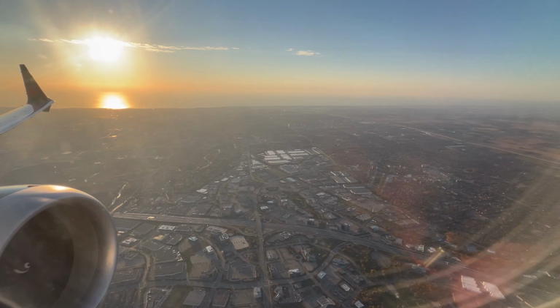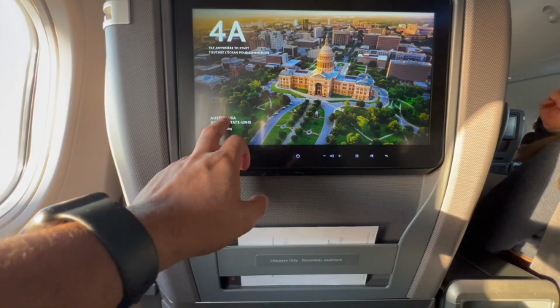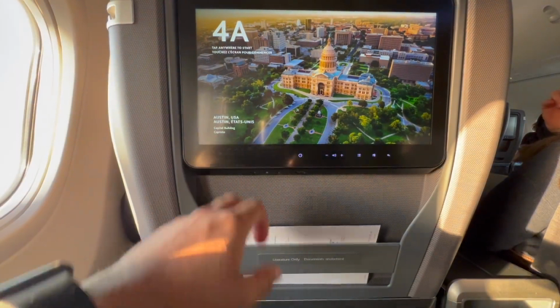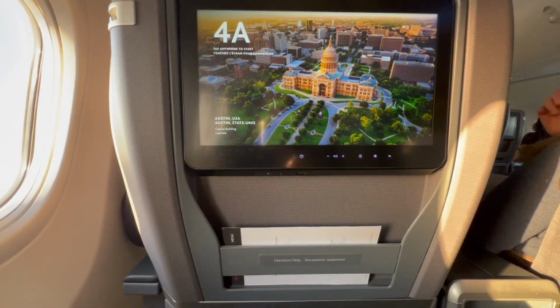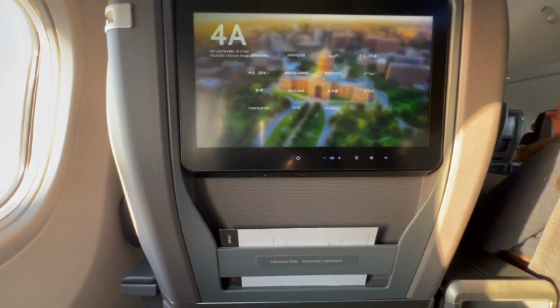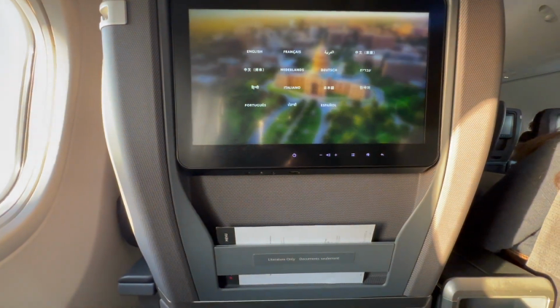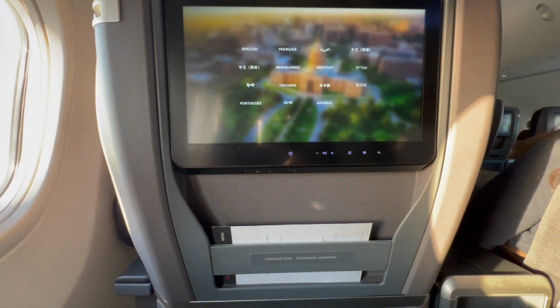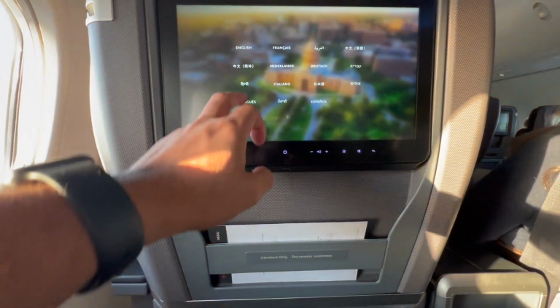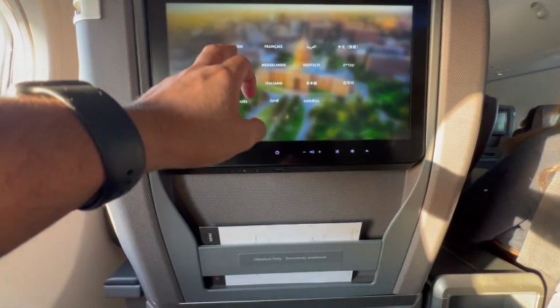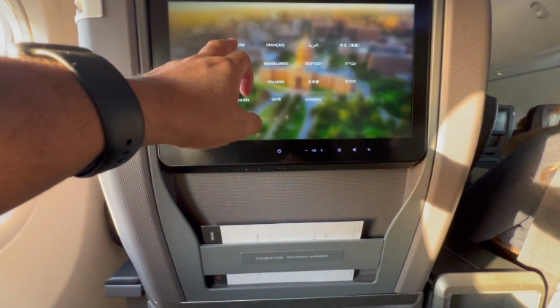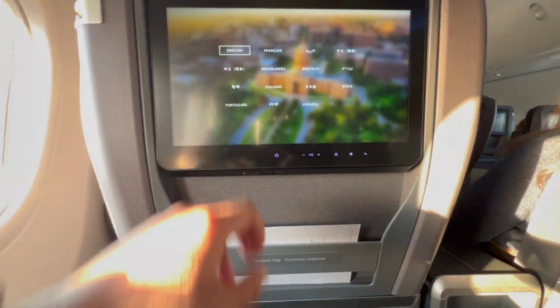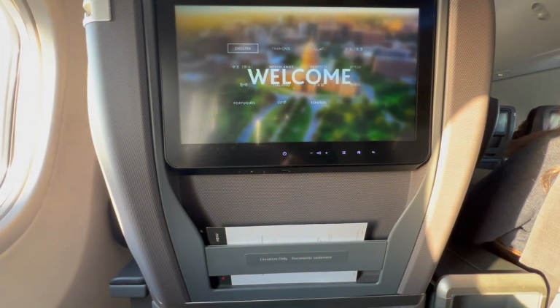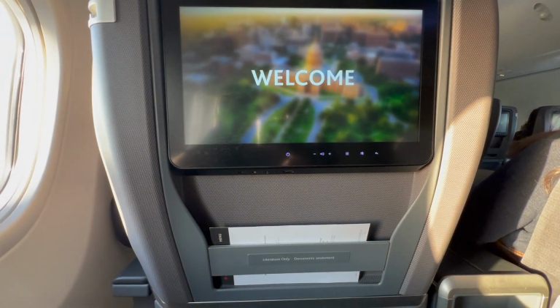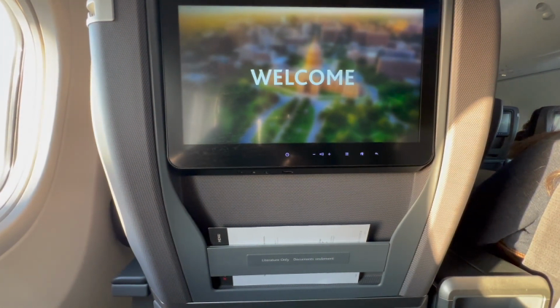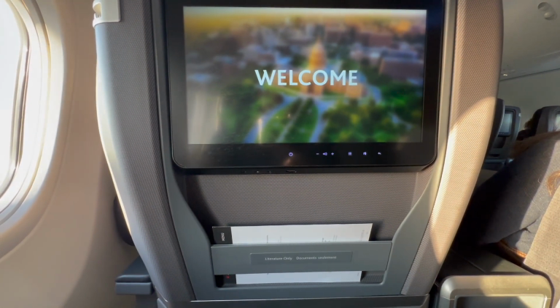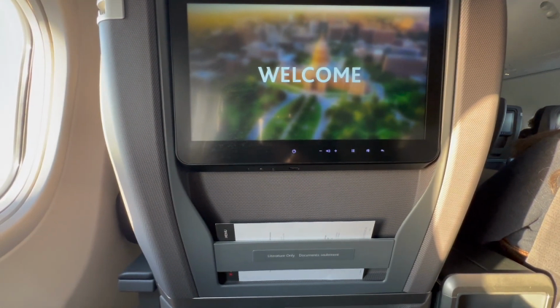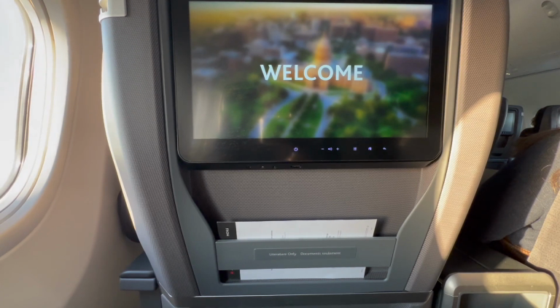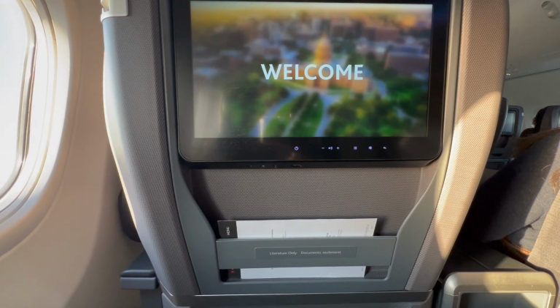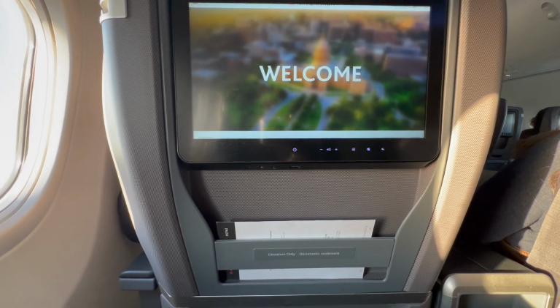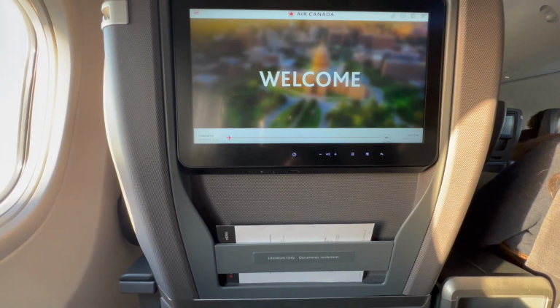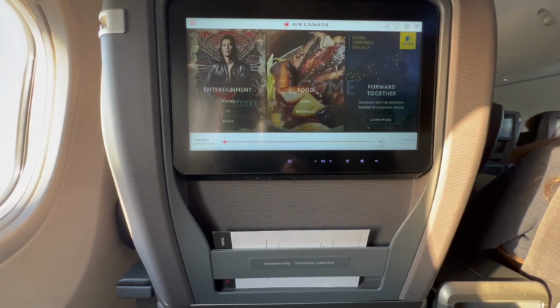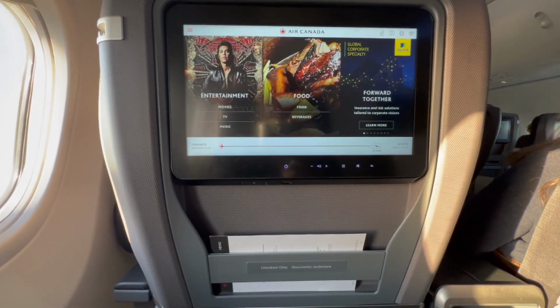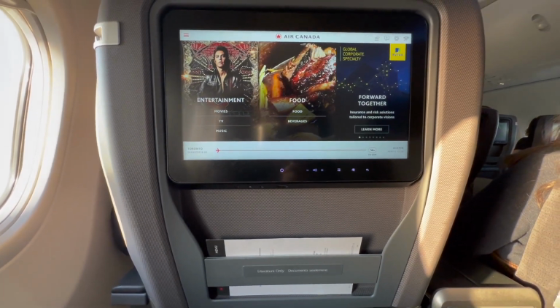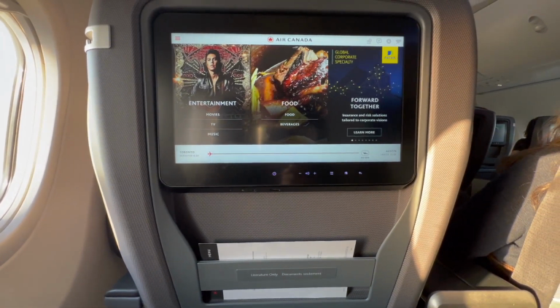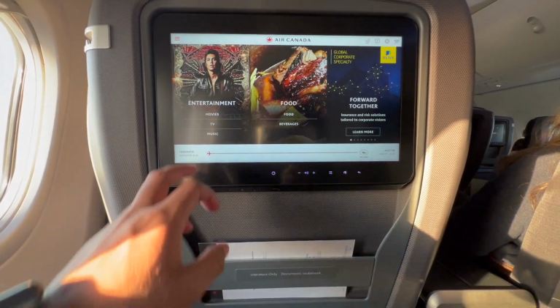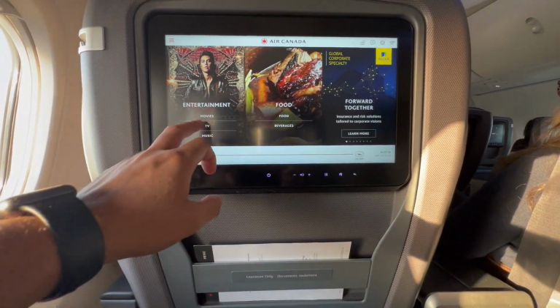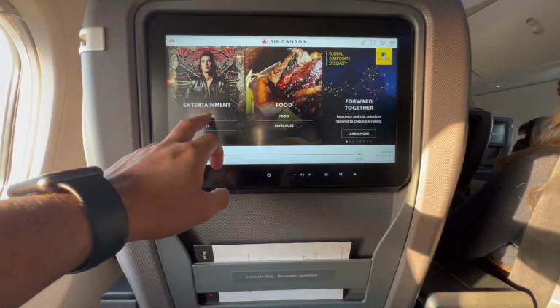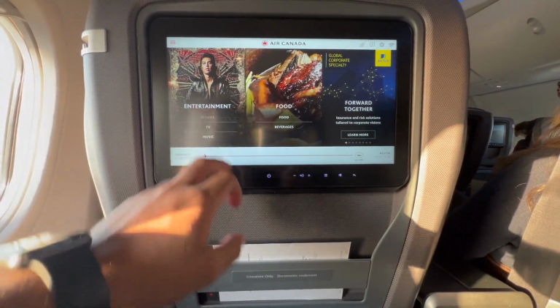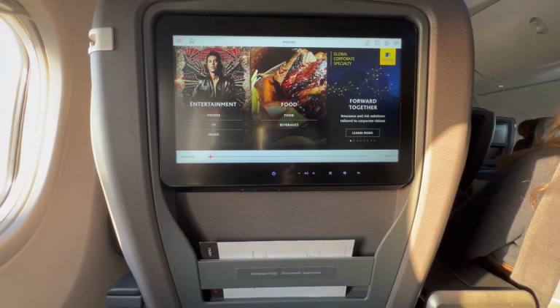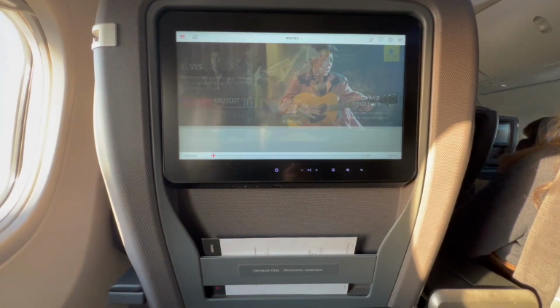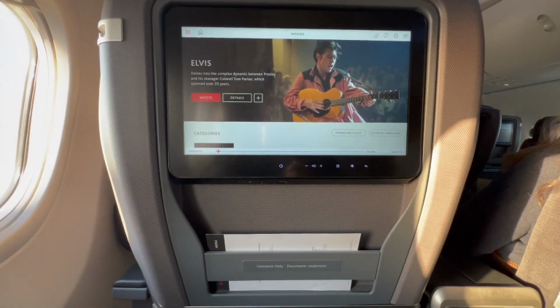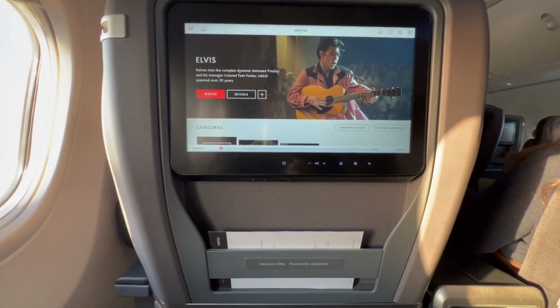This was a morning flight and I didn't really feel like watching anything on the IFE, but from a quick scroll there seemed to be enough on there and the system itself was easy to use with a nice and responsive touch screen.